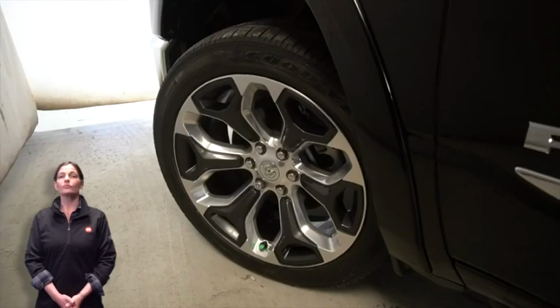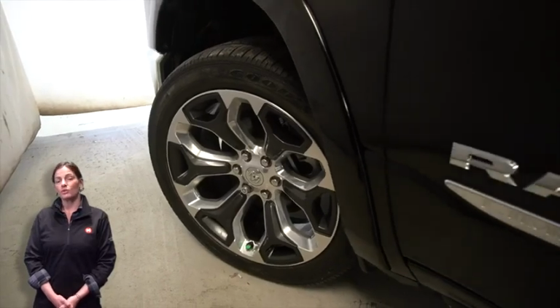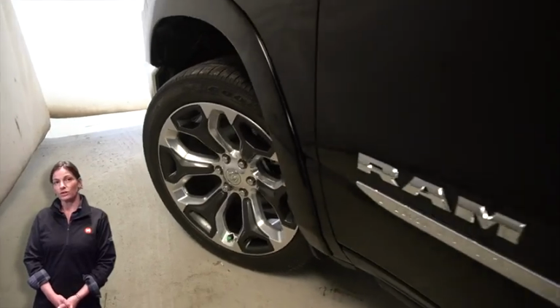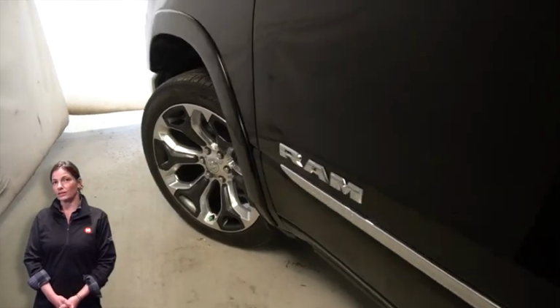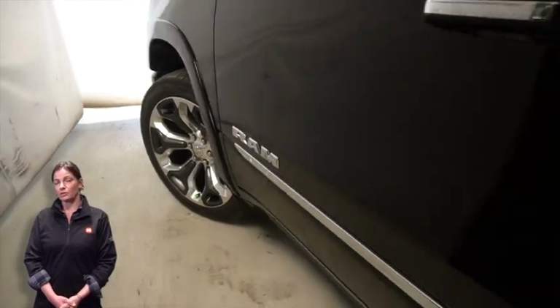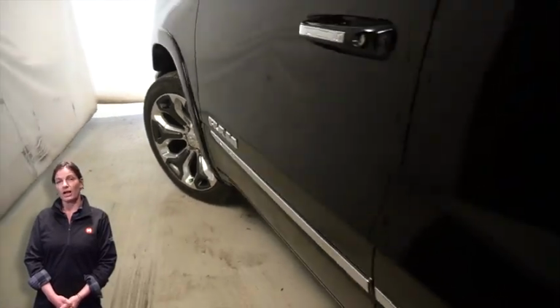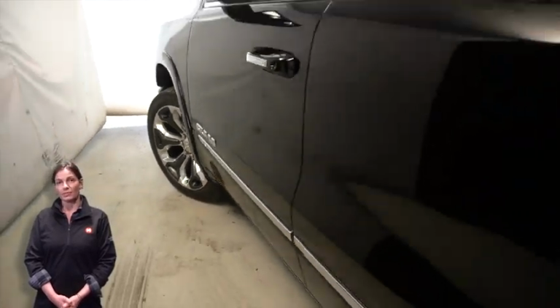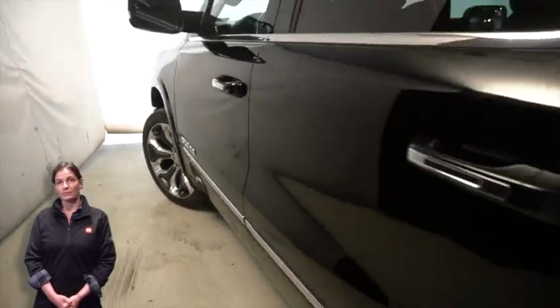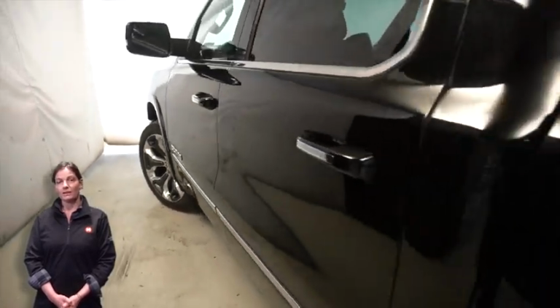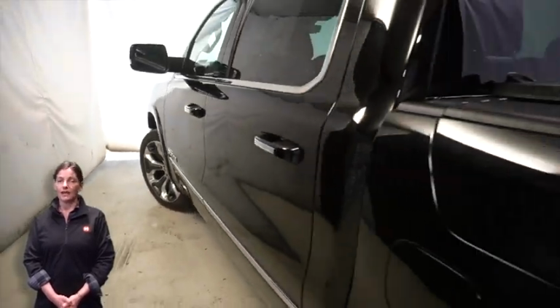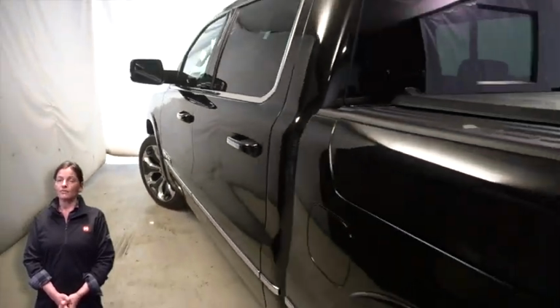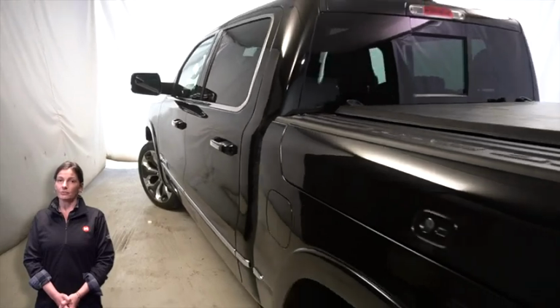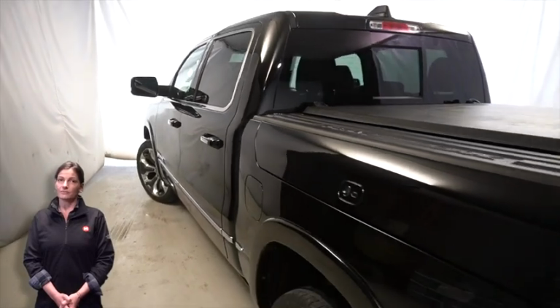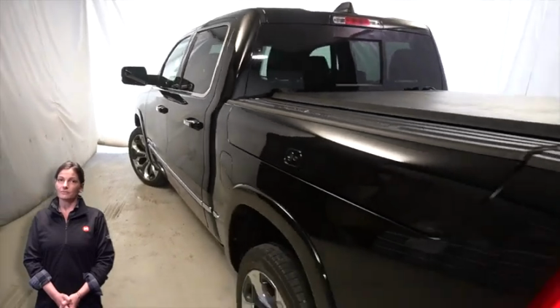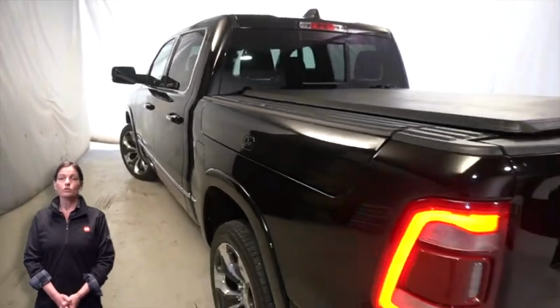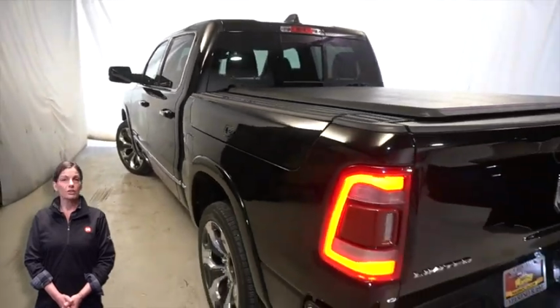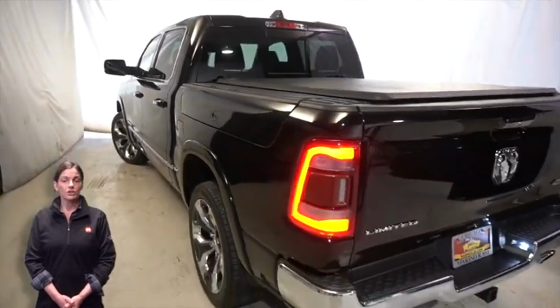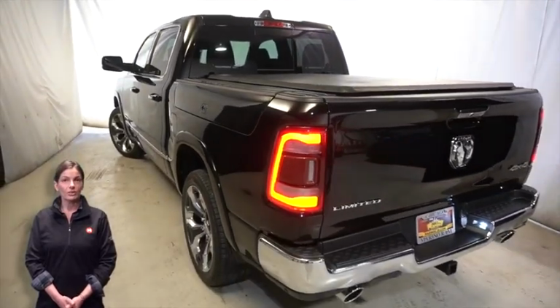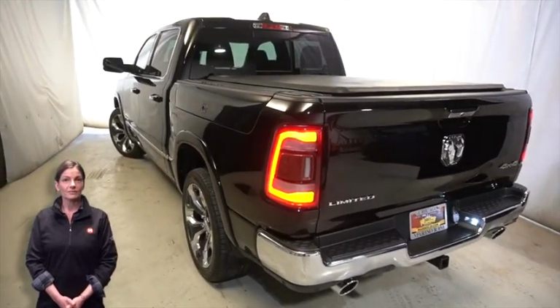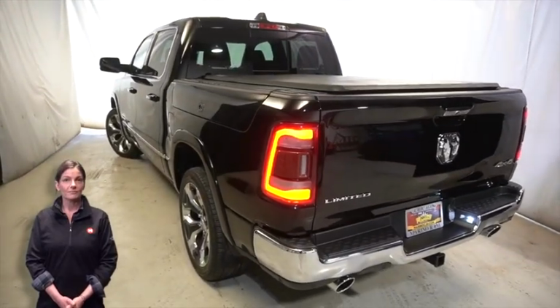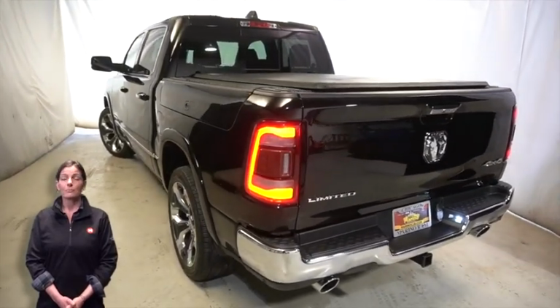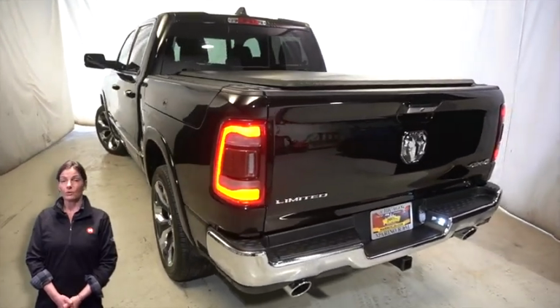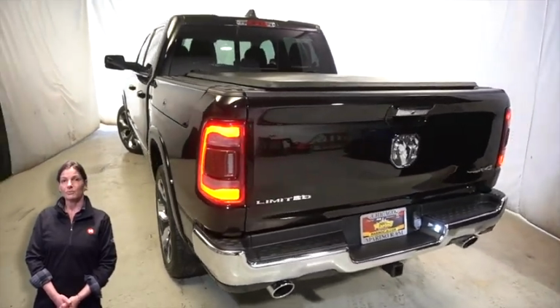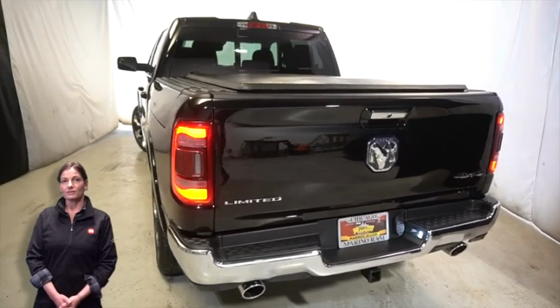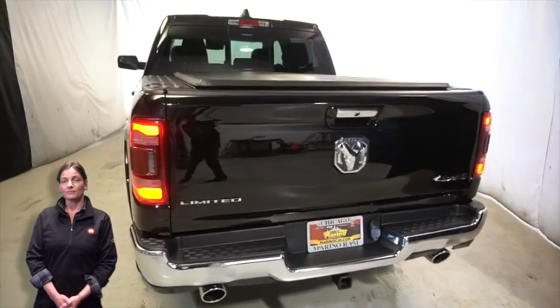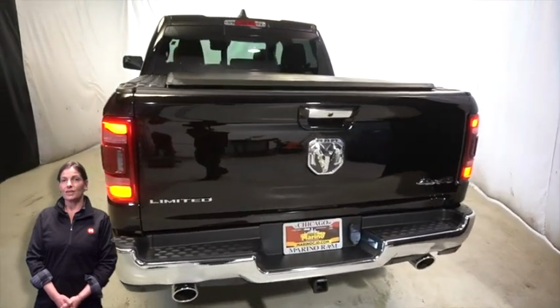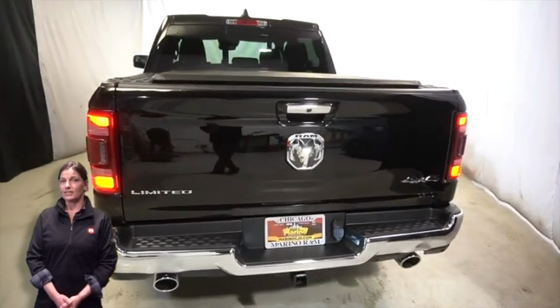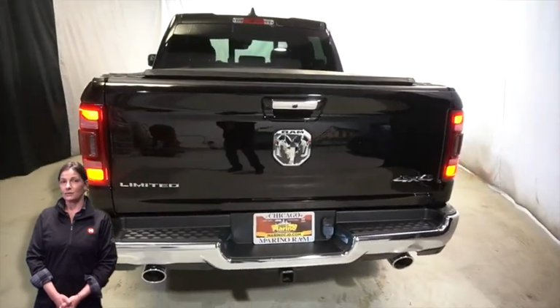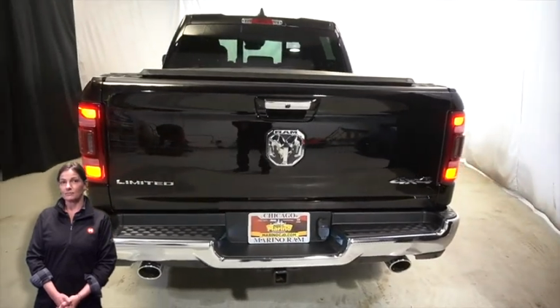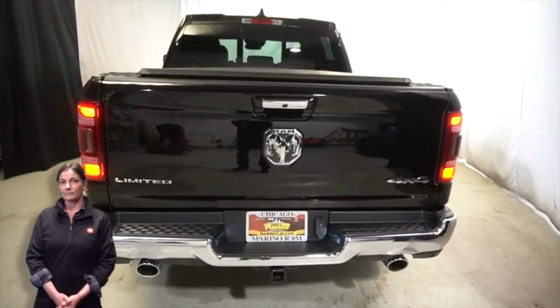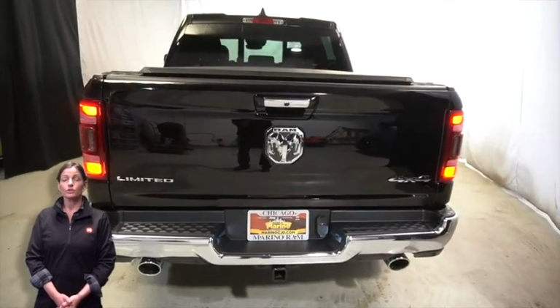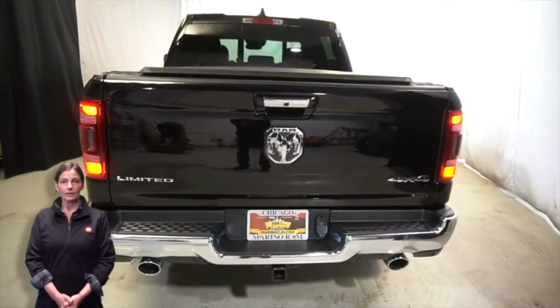With bifunctional LED projector headlamps, LED fog lamps, 22 inch aluminum wheels, power heated mirrors, LED tail lamps, and a tow package.